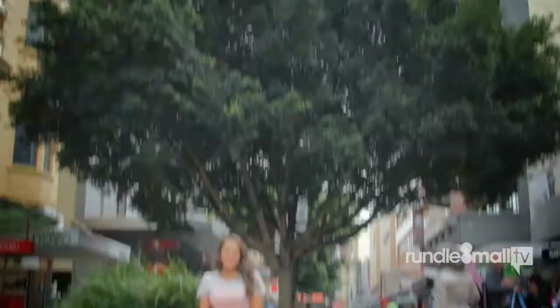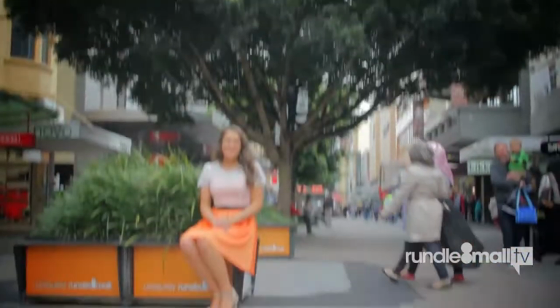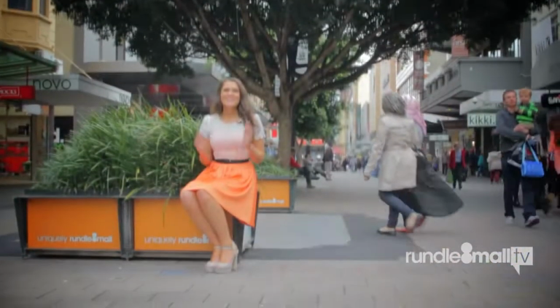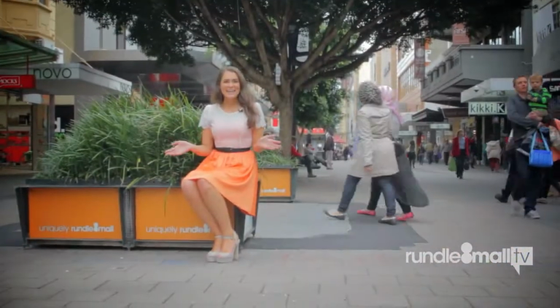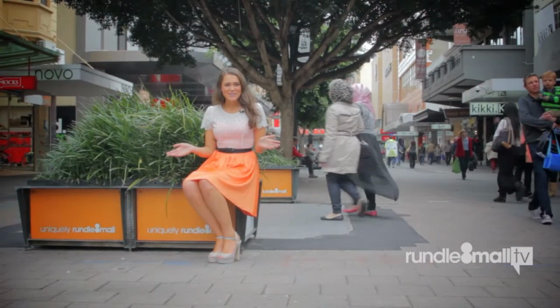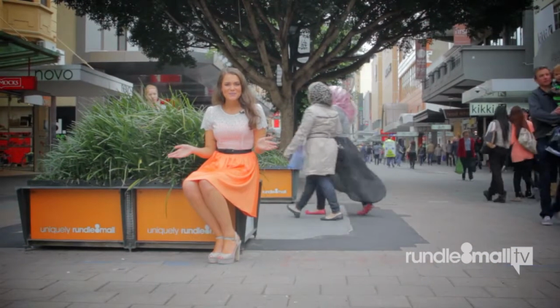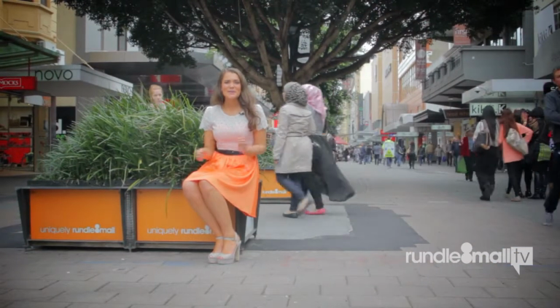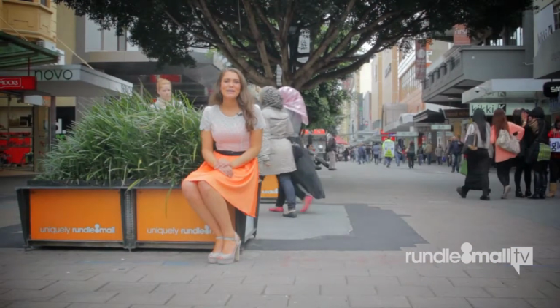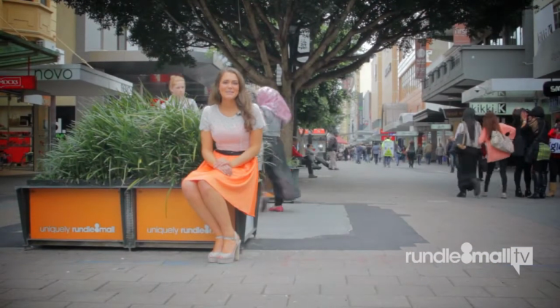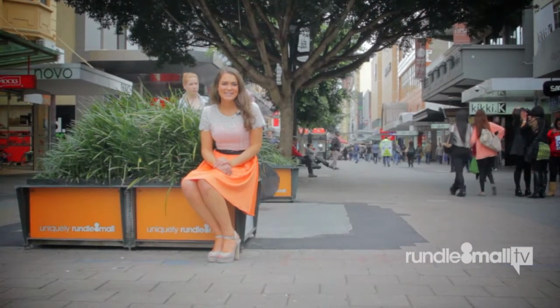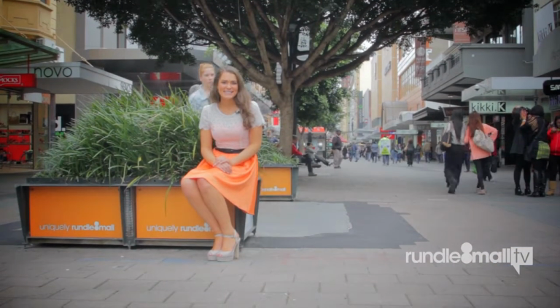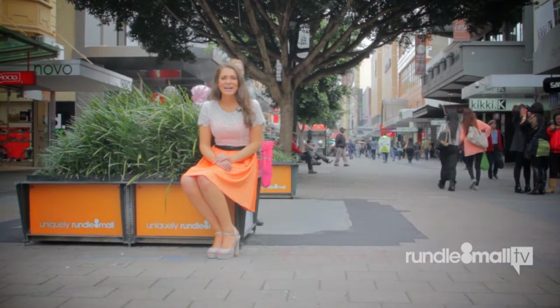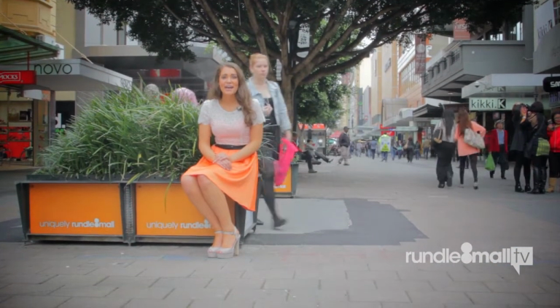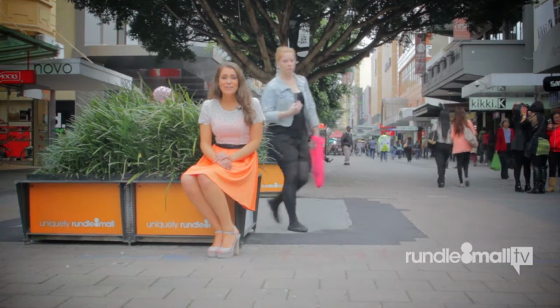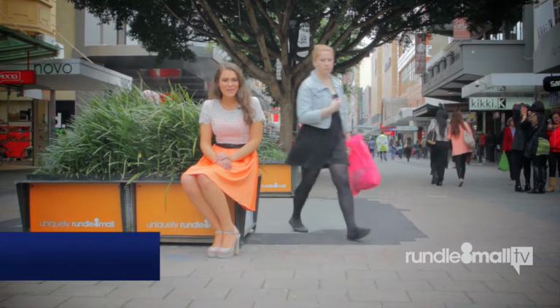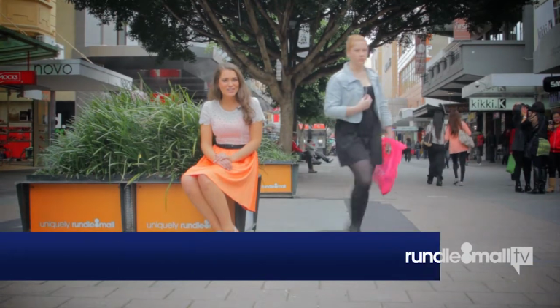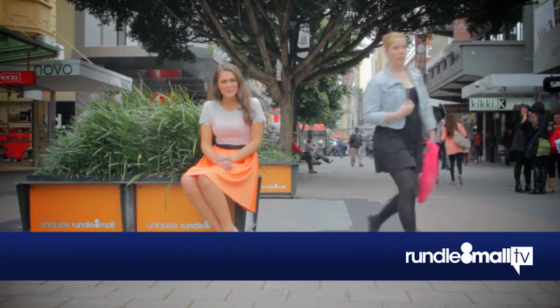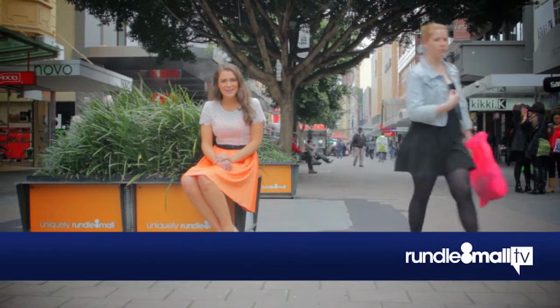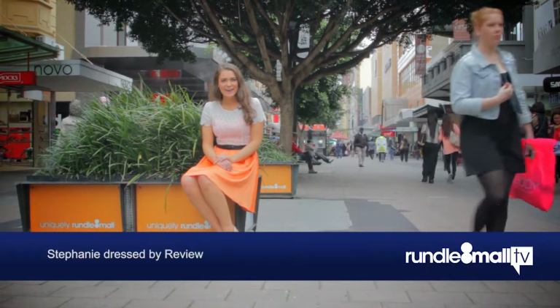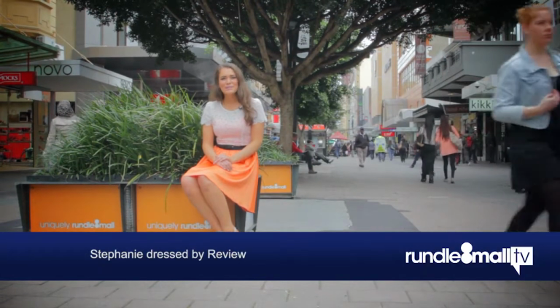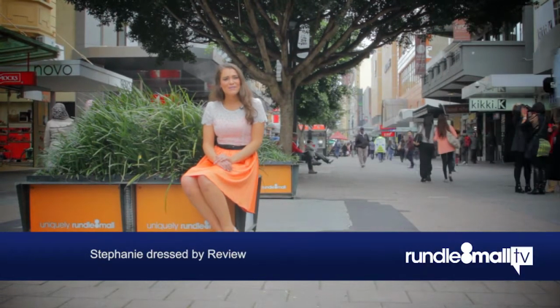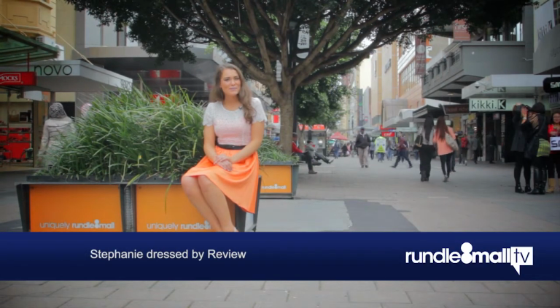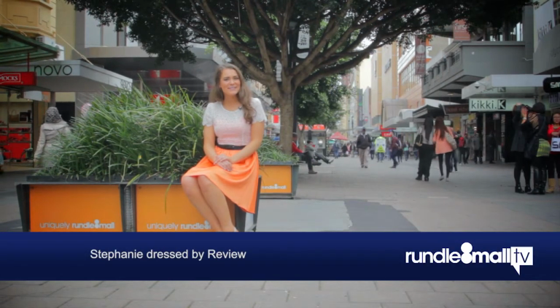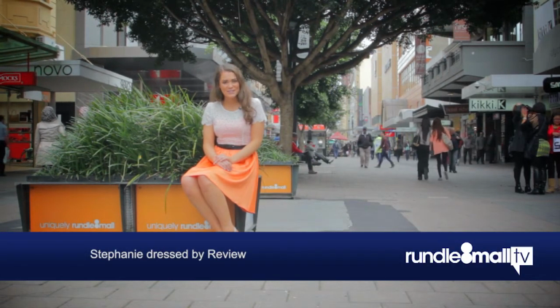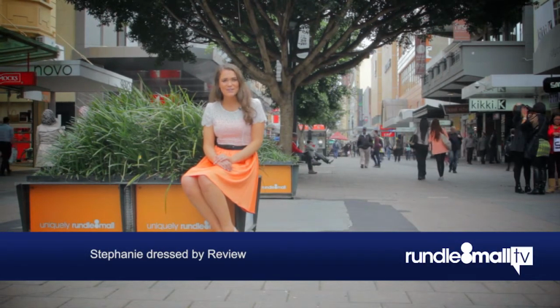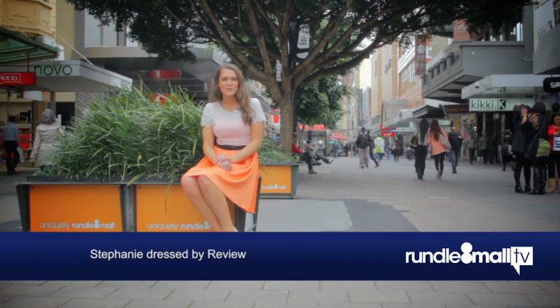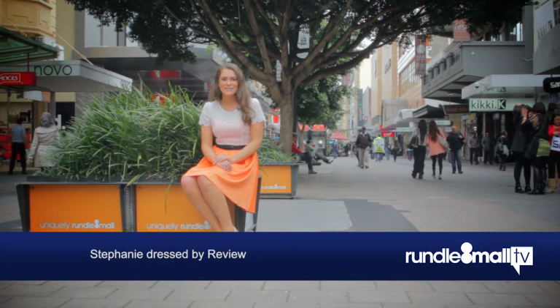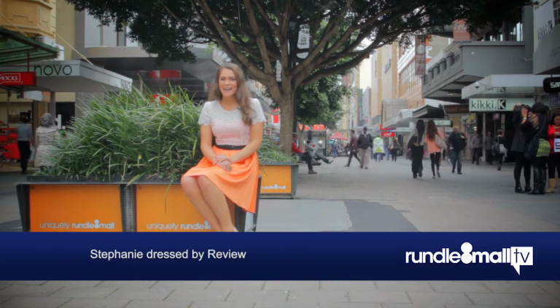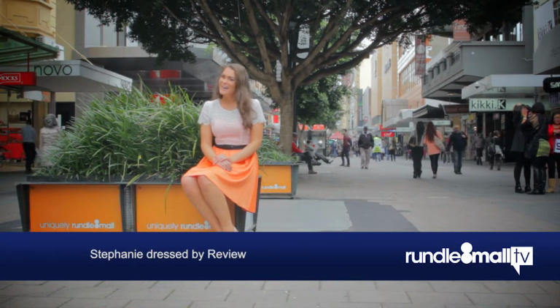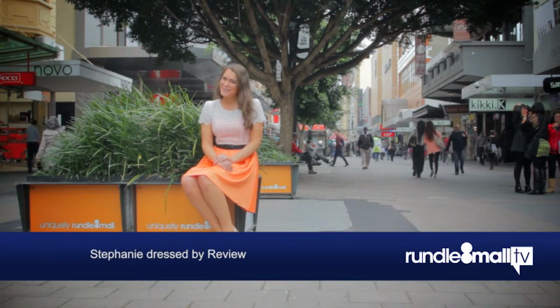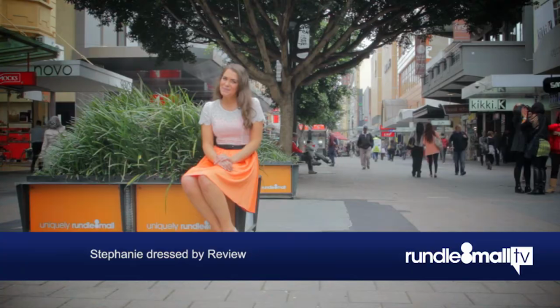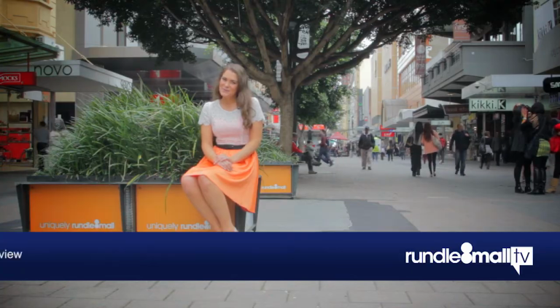So head into Rundle Mall this spring summer season to check out everything orange and more. I'm Stephanie Robertson, host of Rundle Mall TV, and I'll see you in the mall.